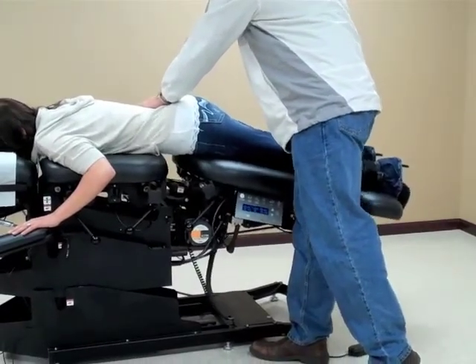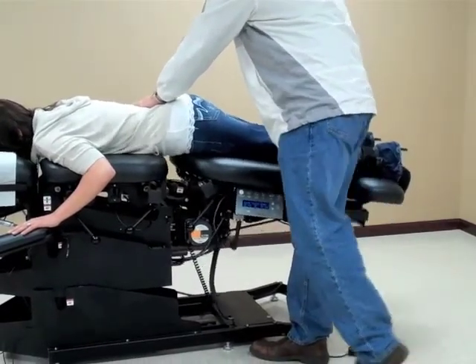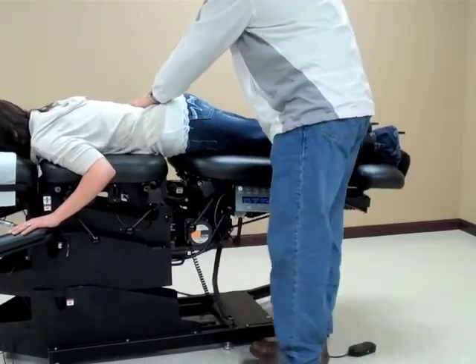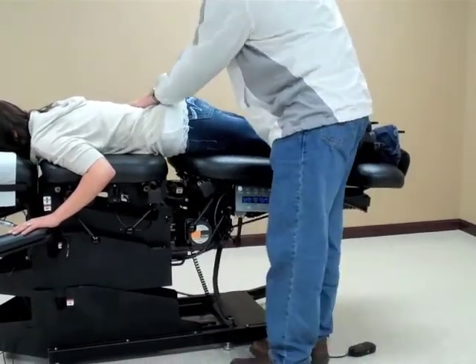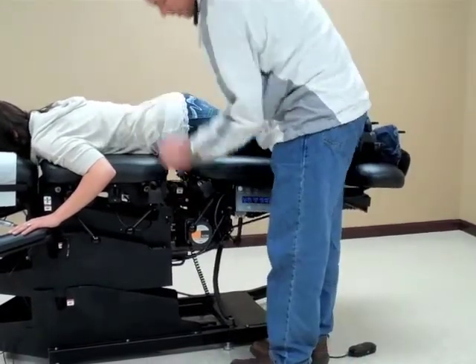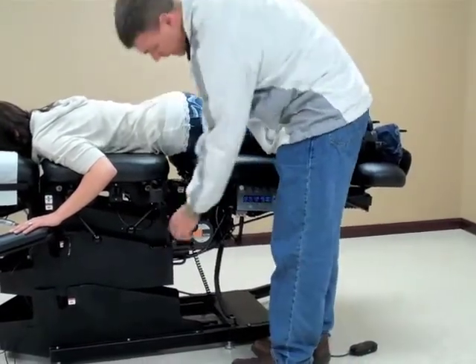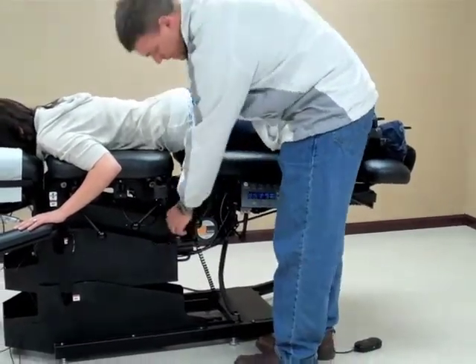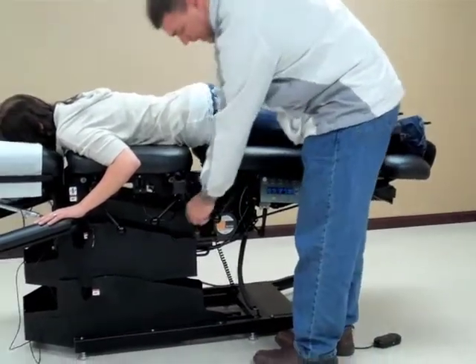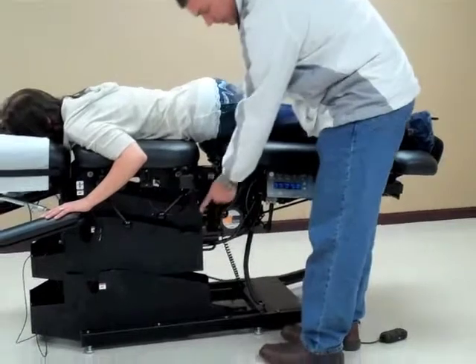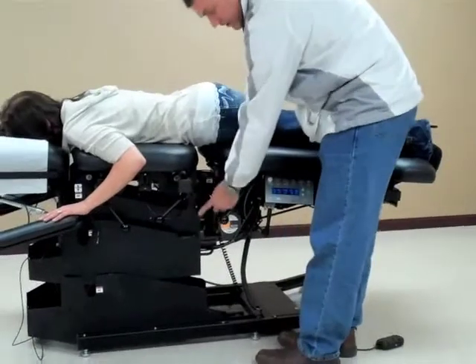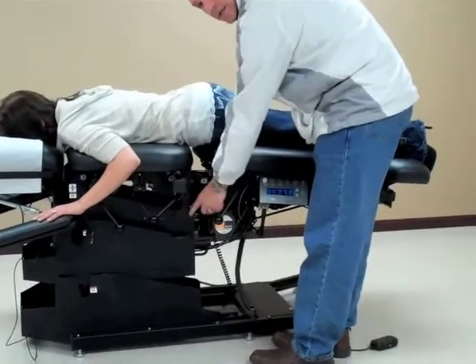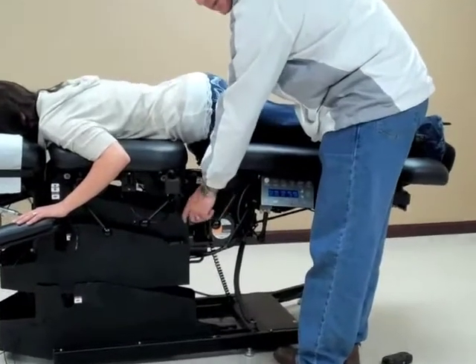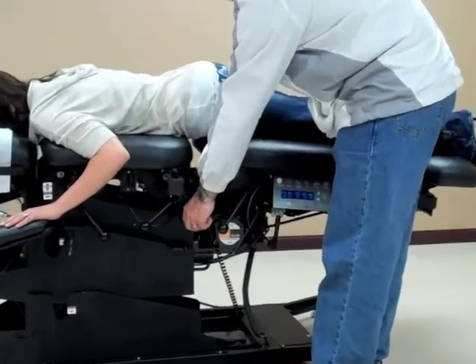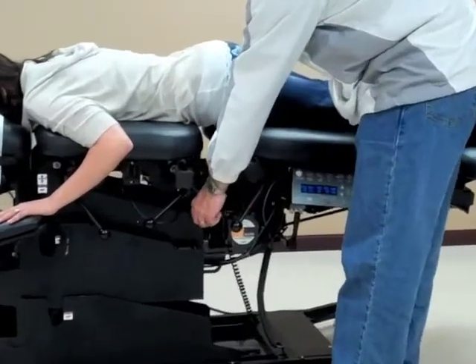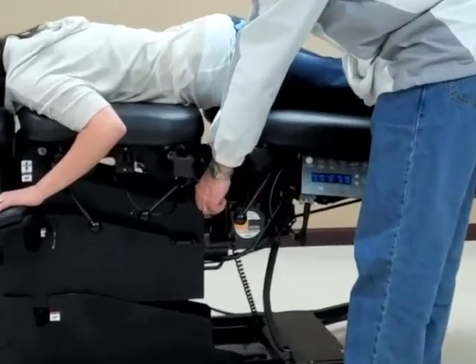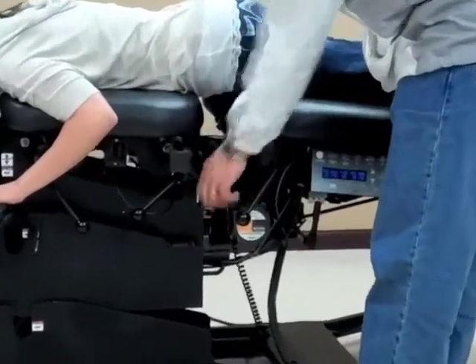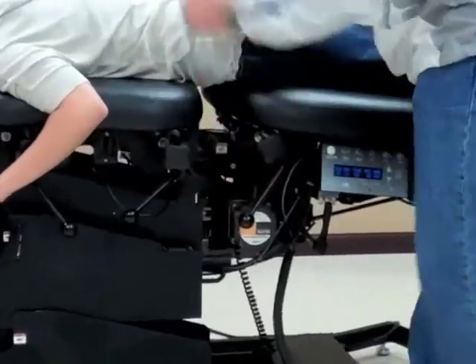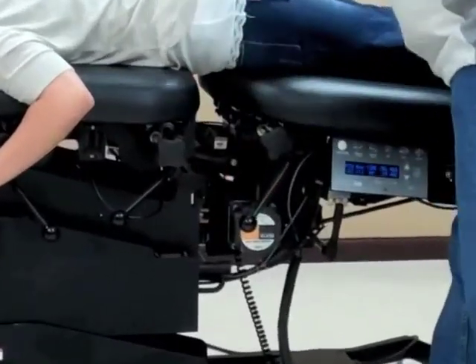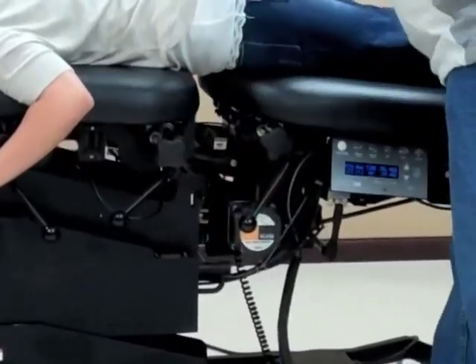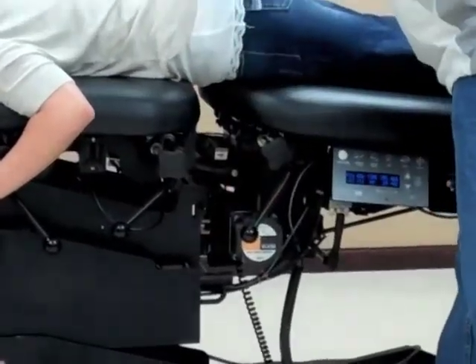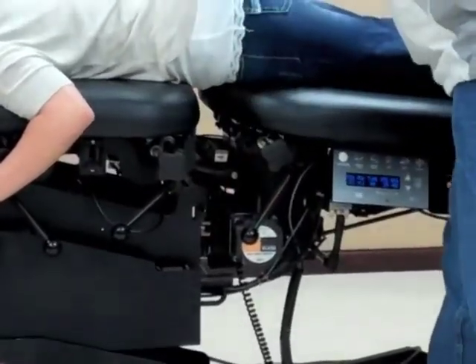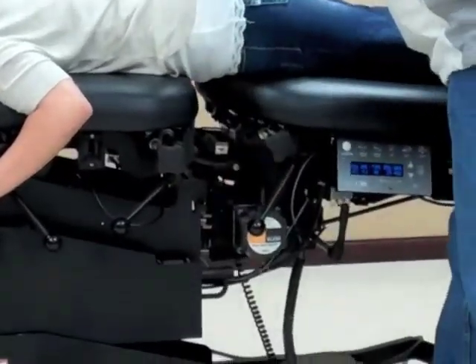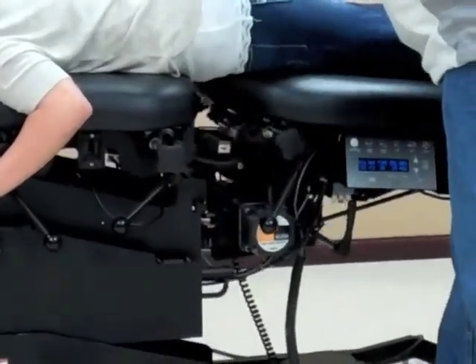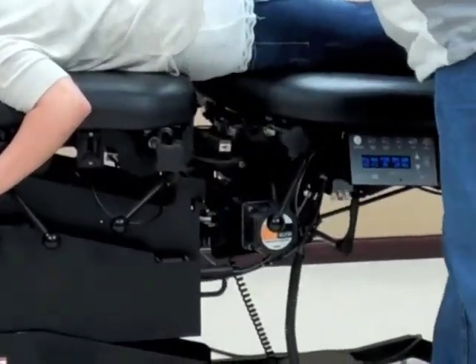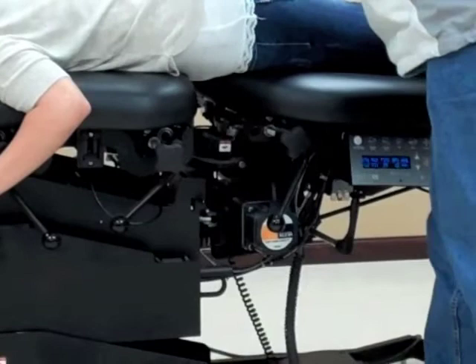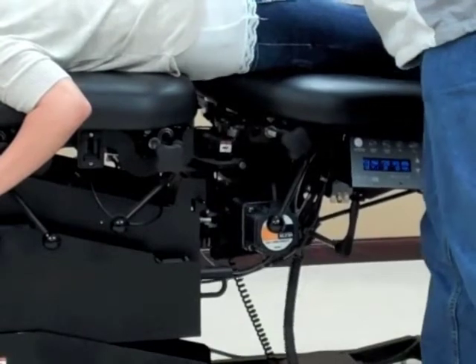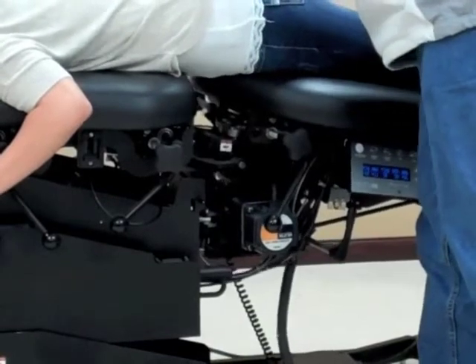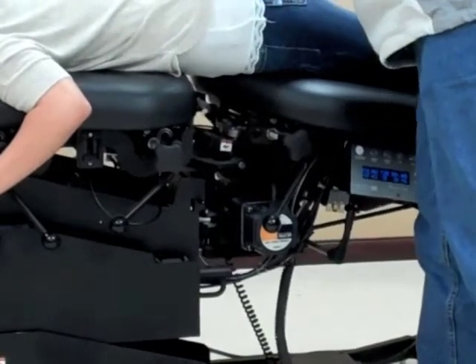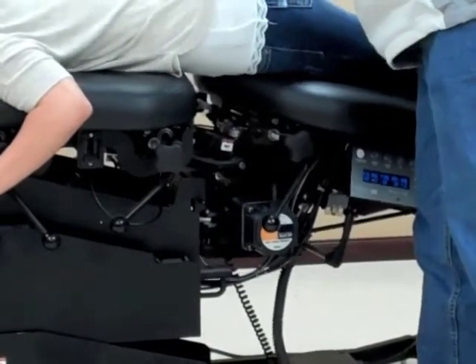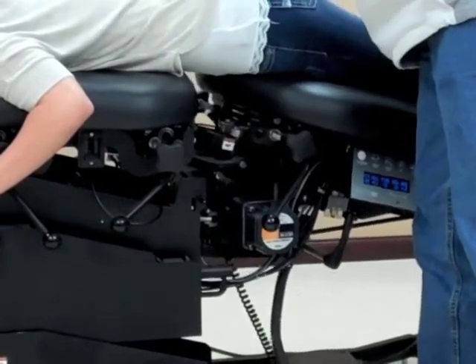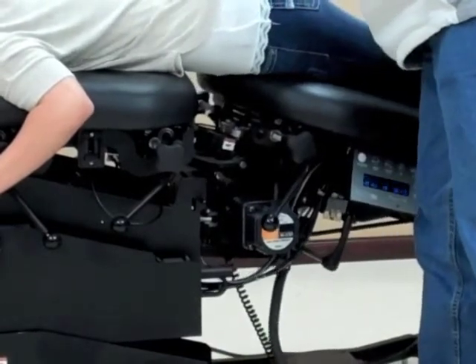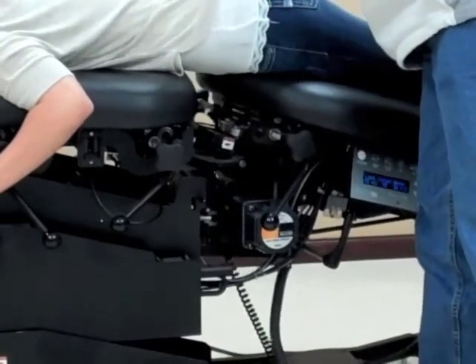I can also engage the lateral flexion by using the lever here to take the lateral bend and flex.